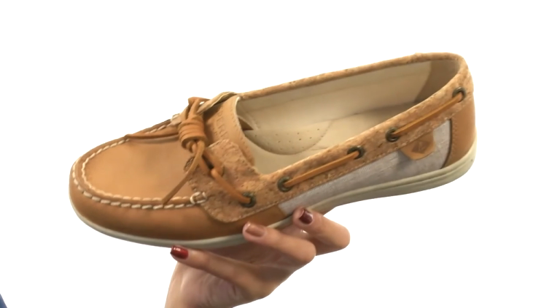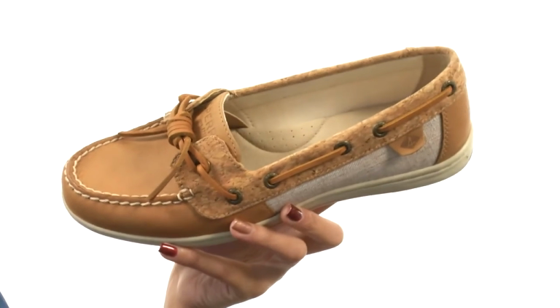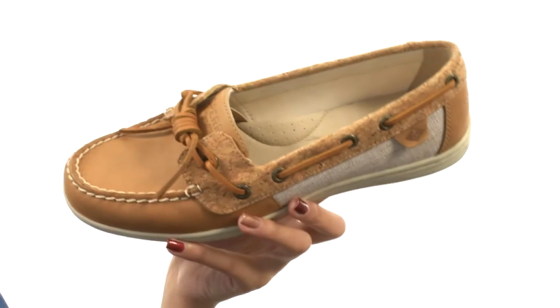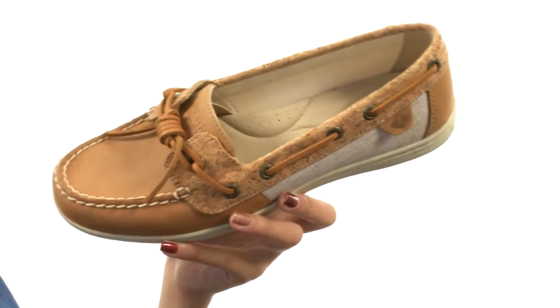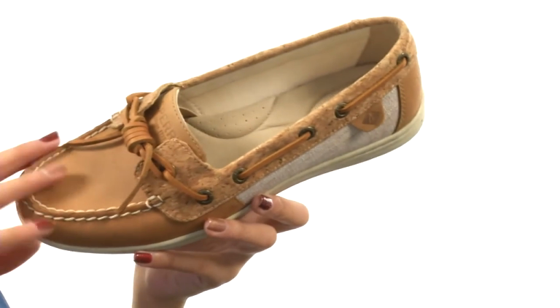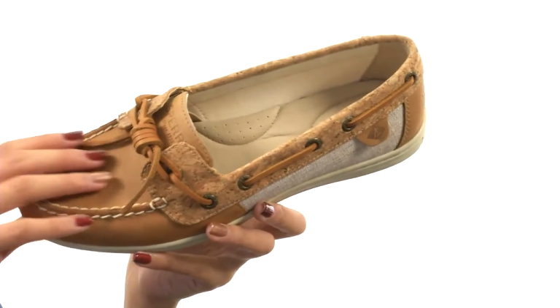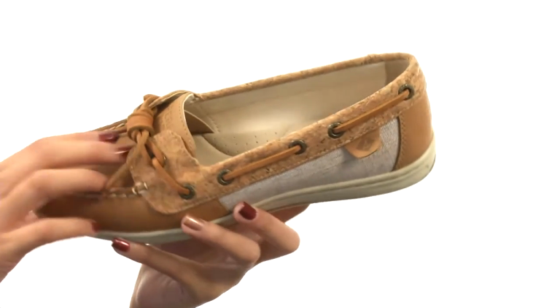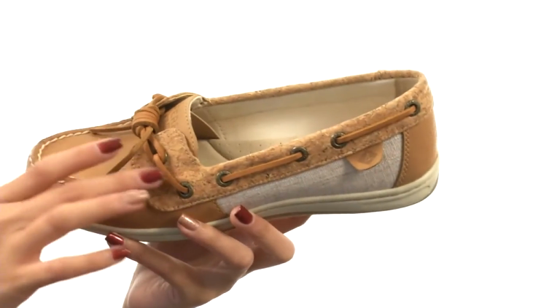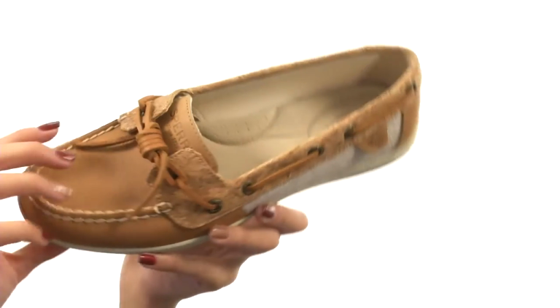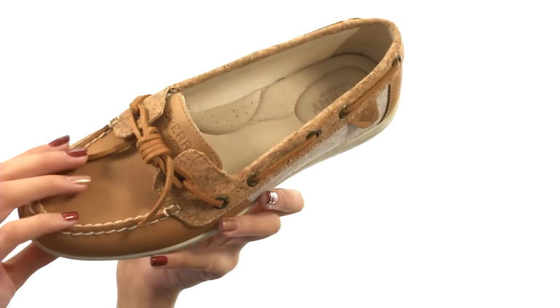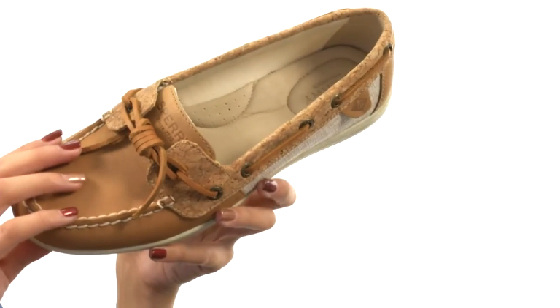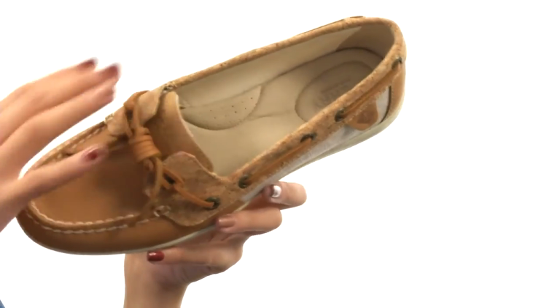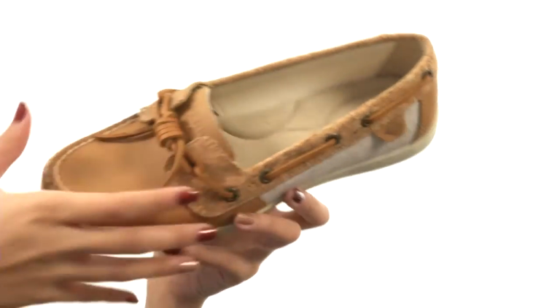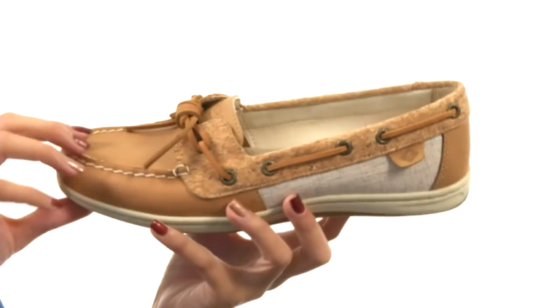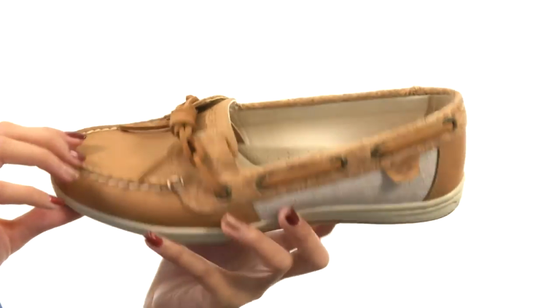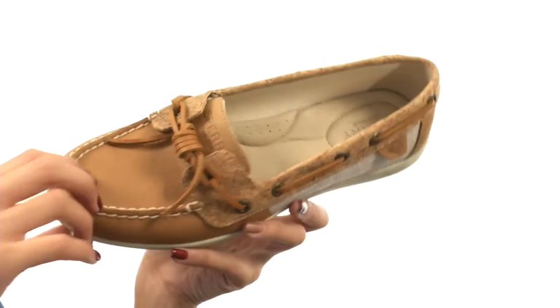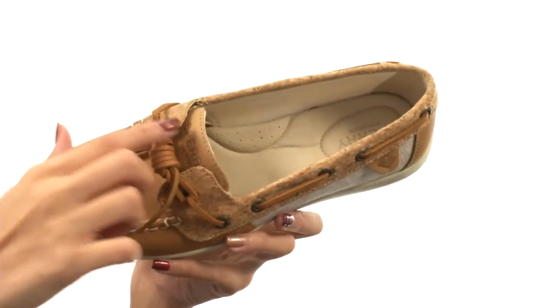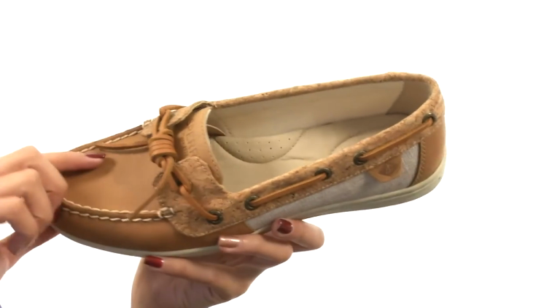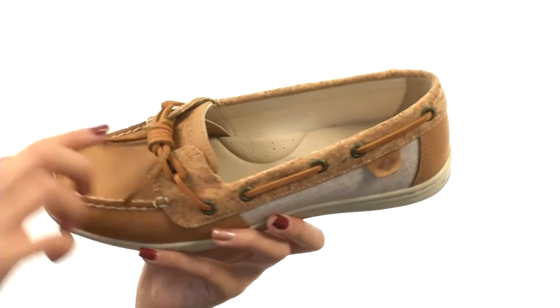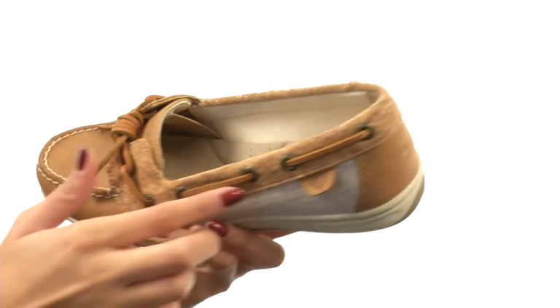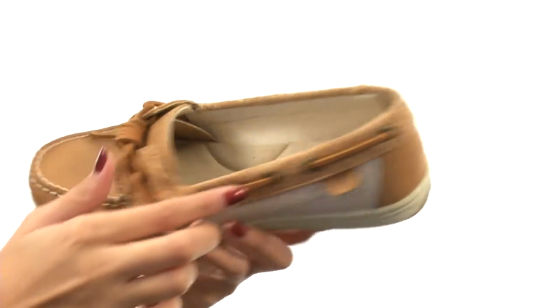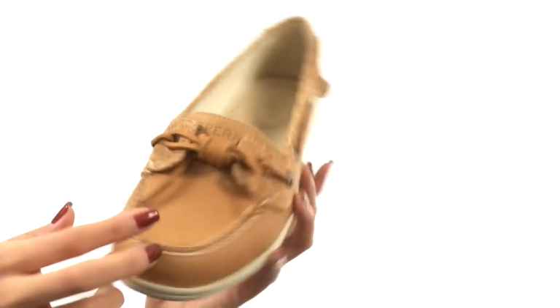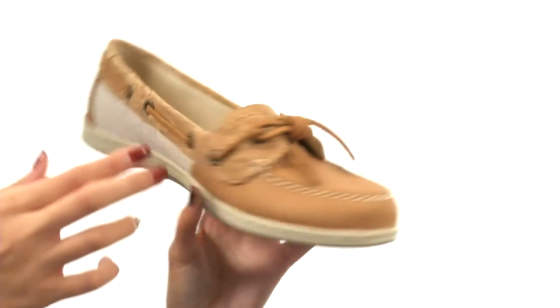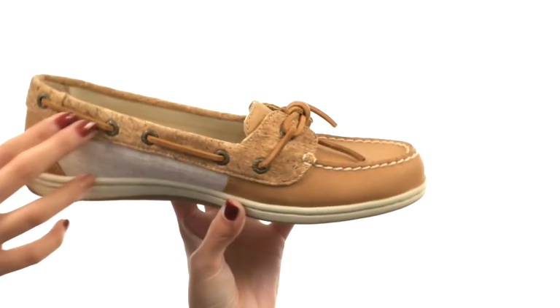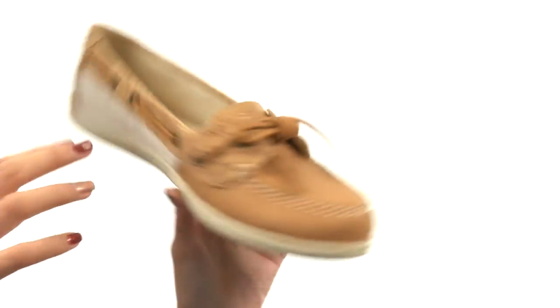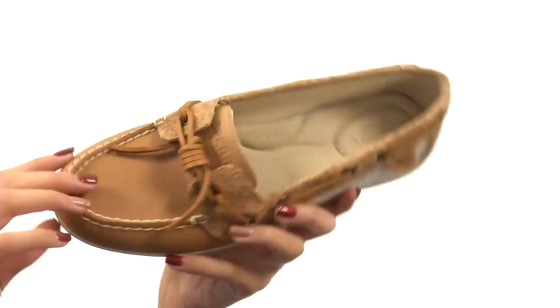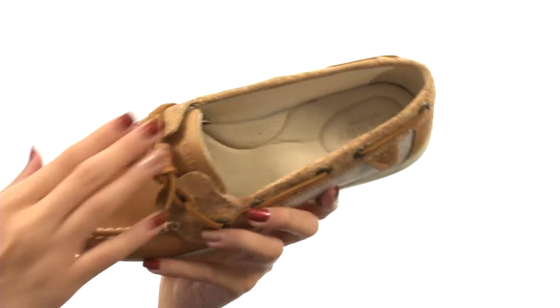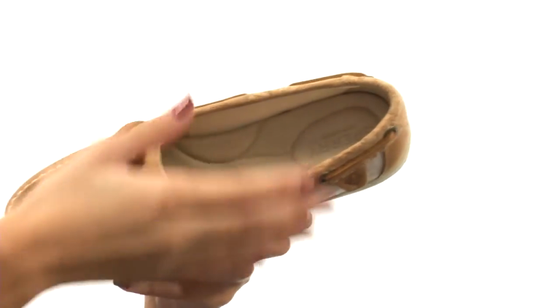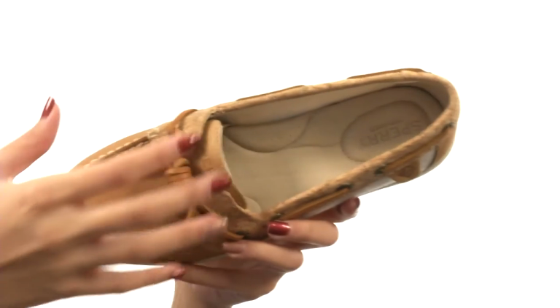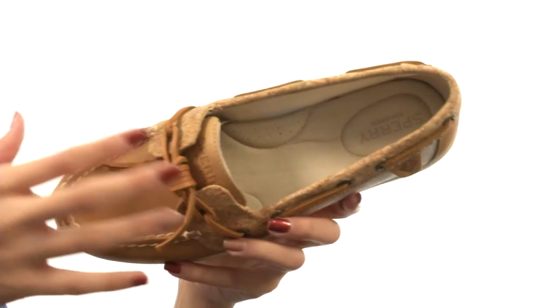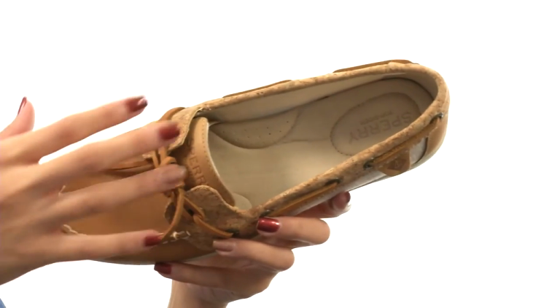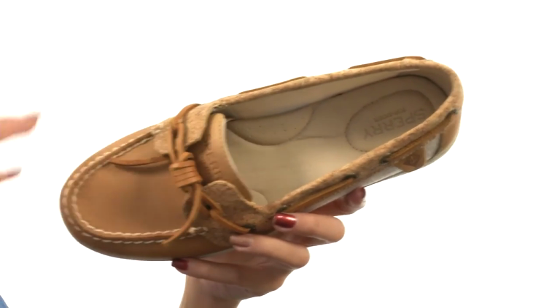It is made with lightweight cork uppers and features a pretty classic Sperry design. You have those rawhide laces as well as a 360-degree lacing system. And the opening is nice and wide and large for you so that way you could easily slip your foot right in.